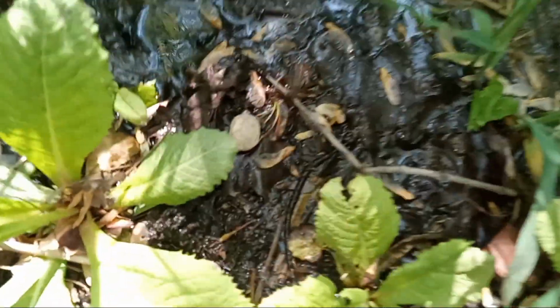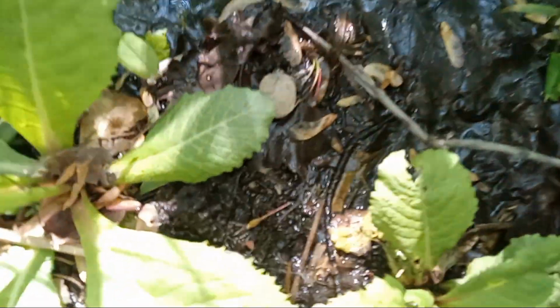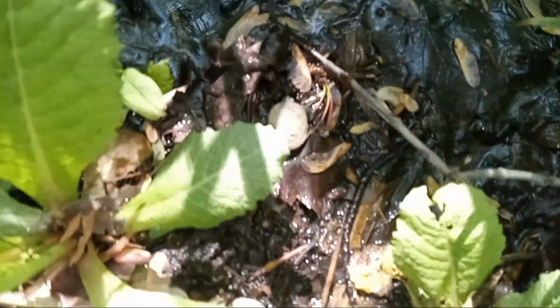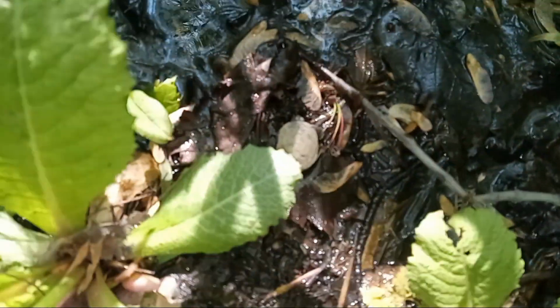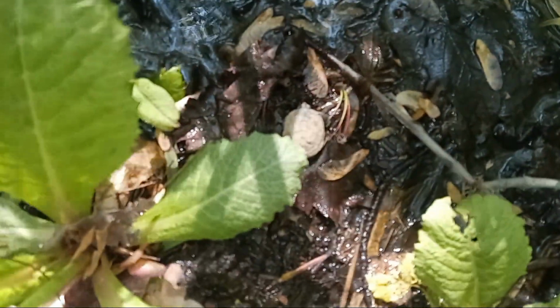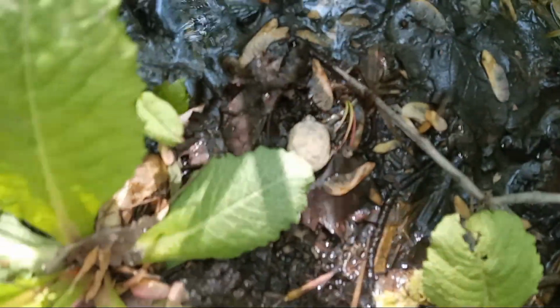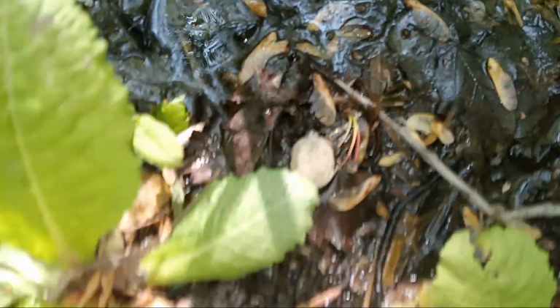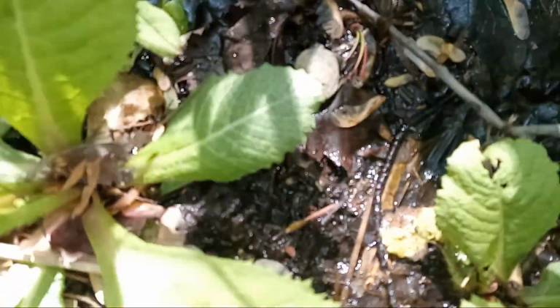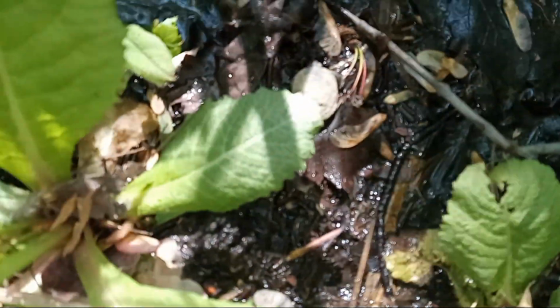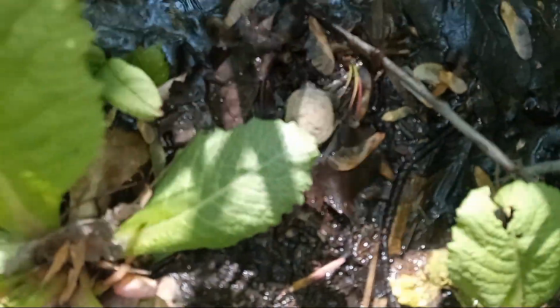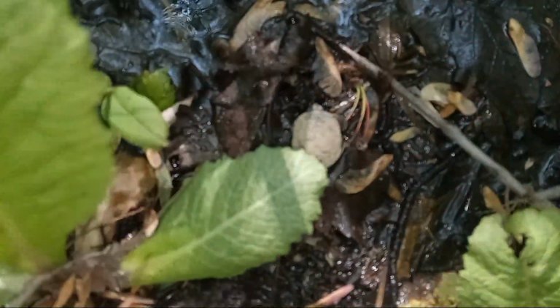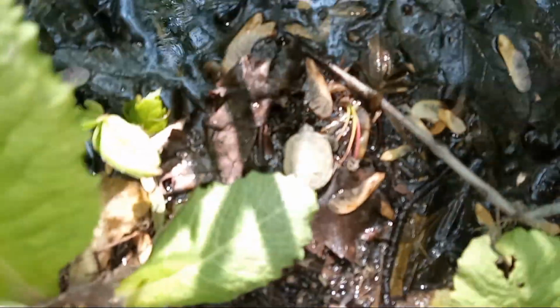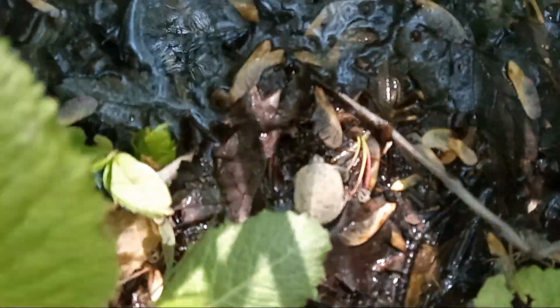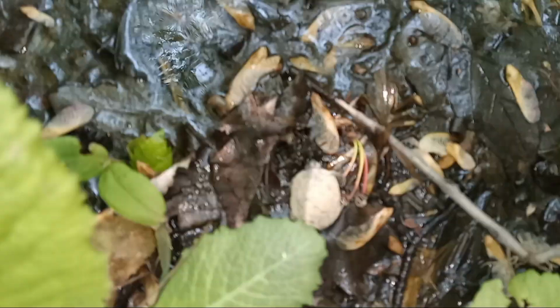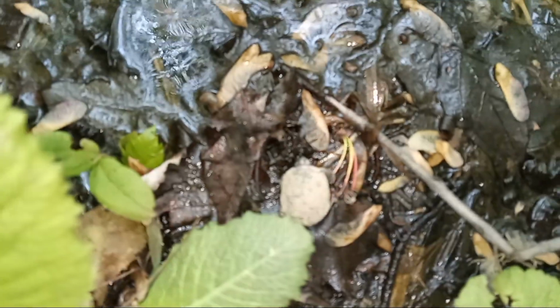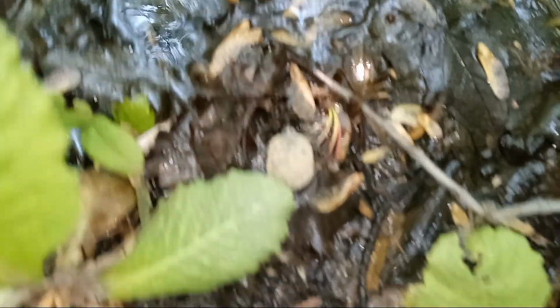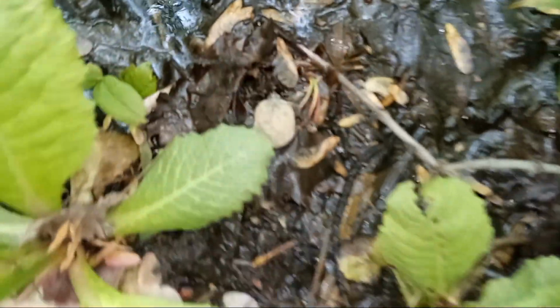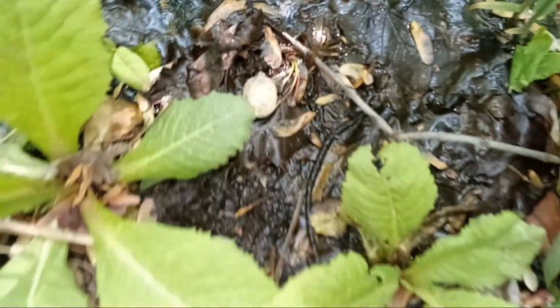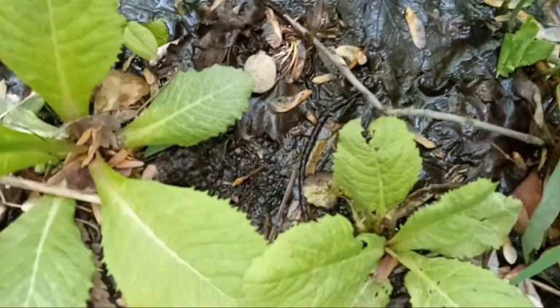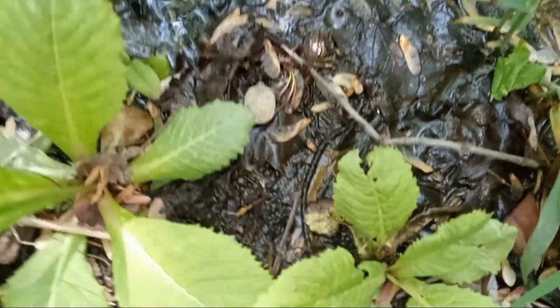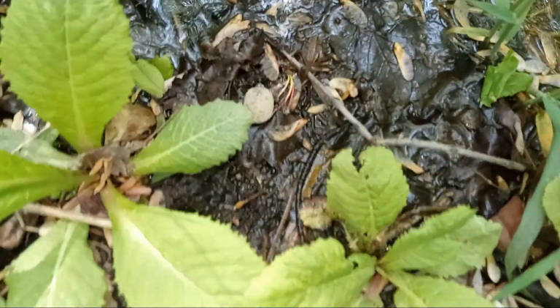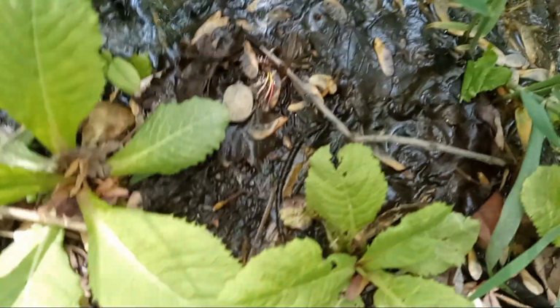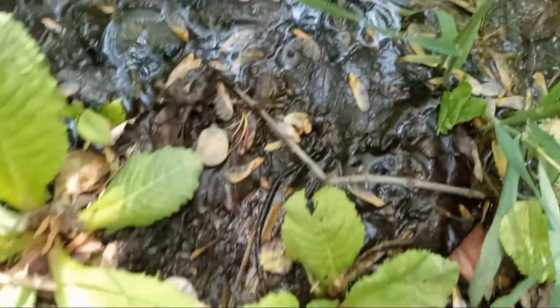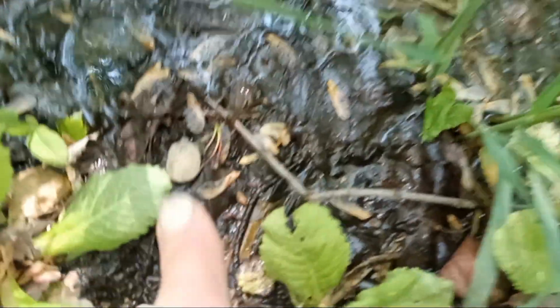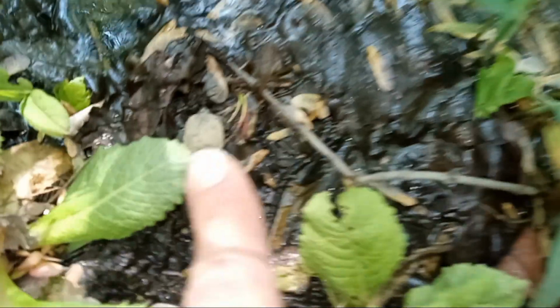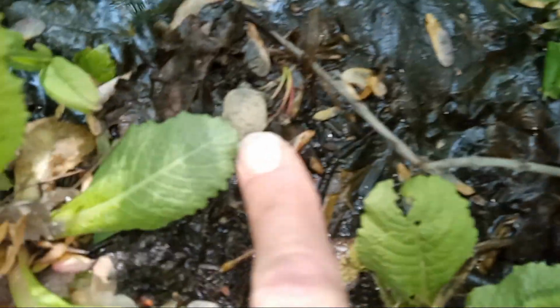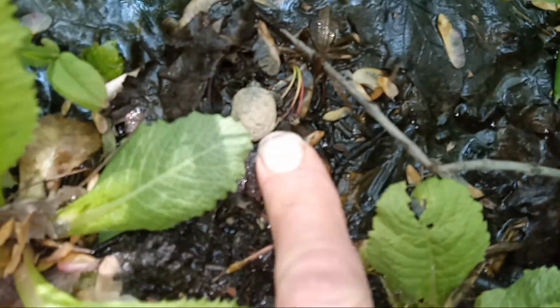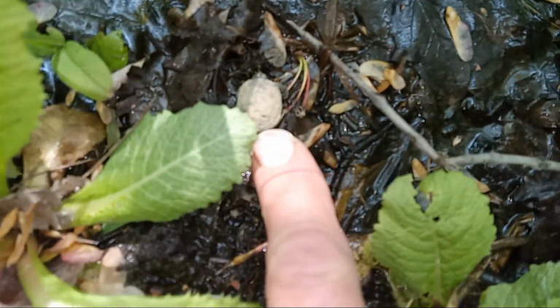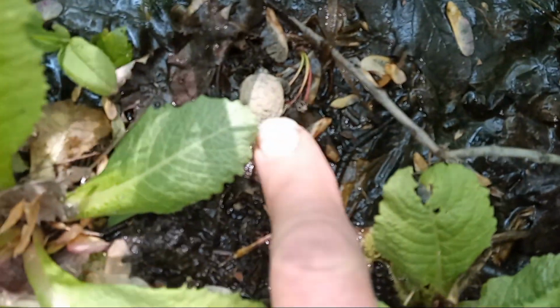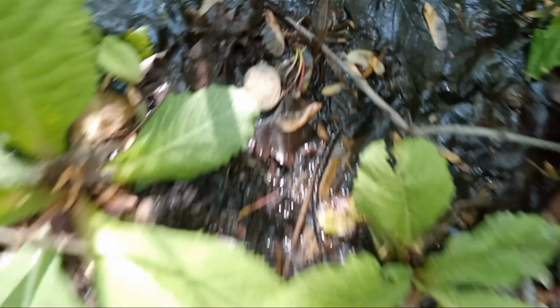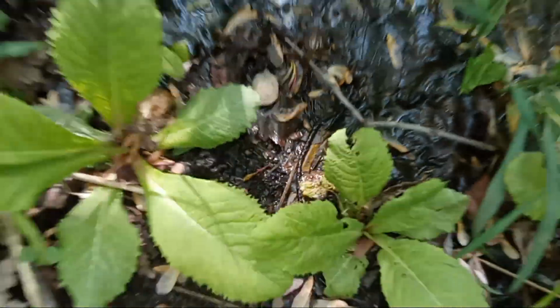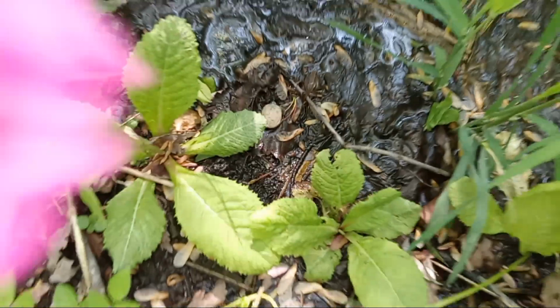It could be a snapper. So small. He's small — see my fingertip? Look how small he is.